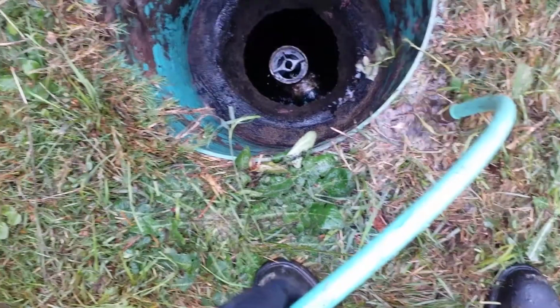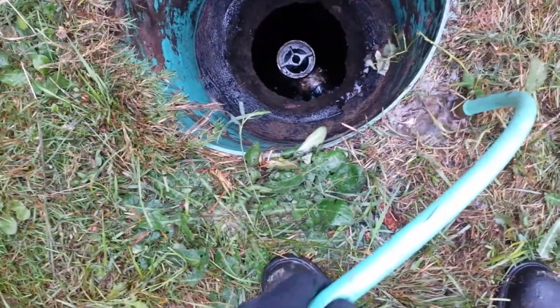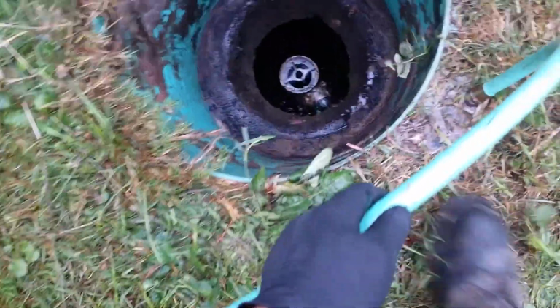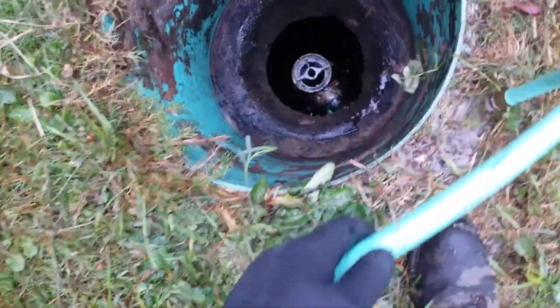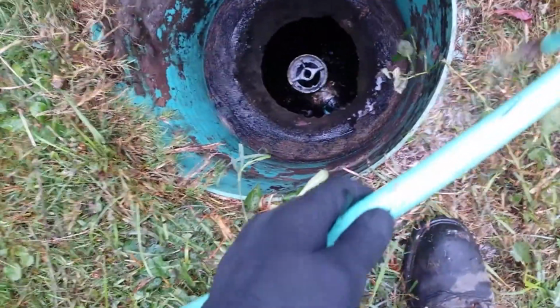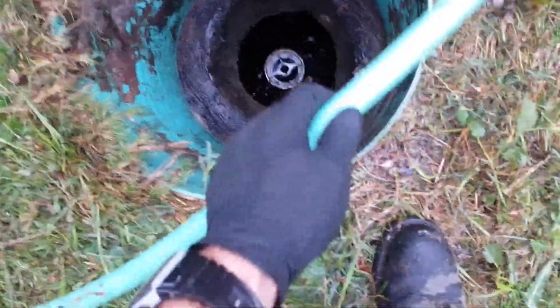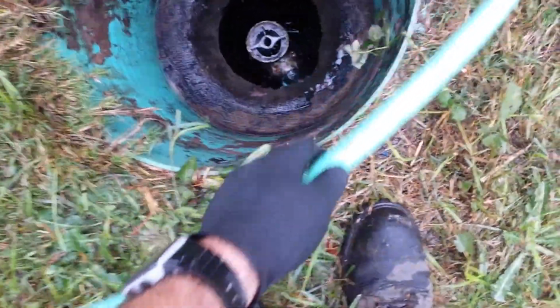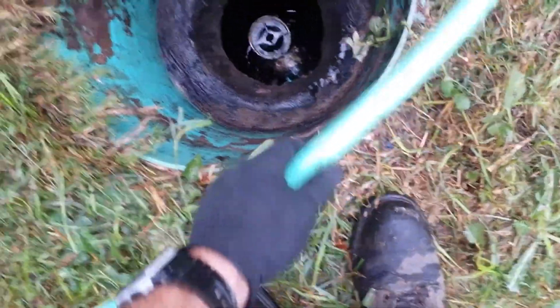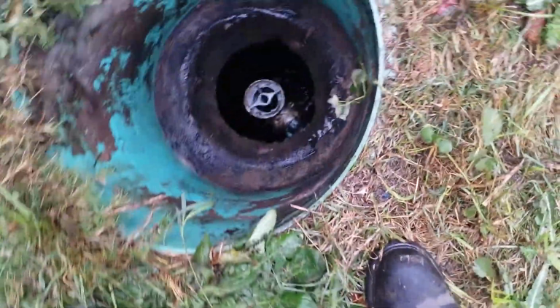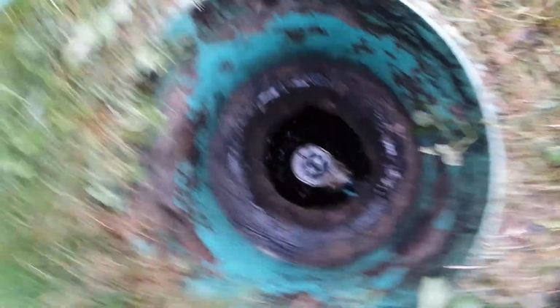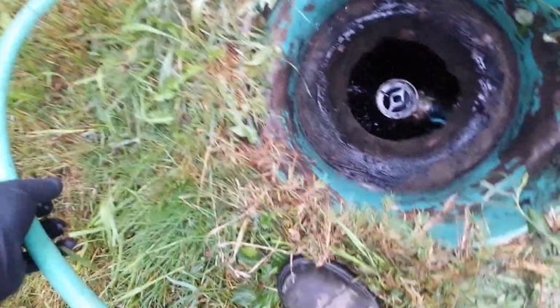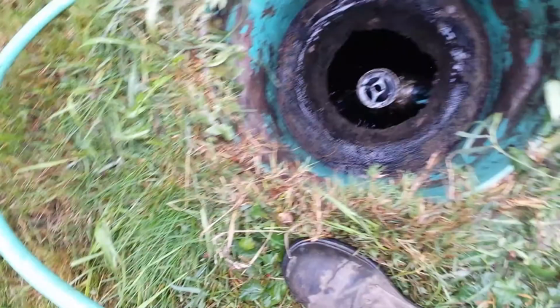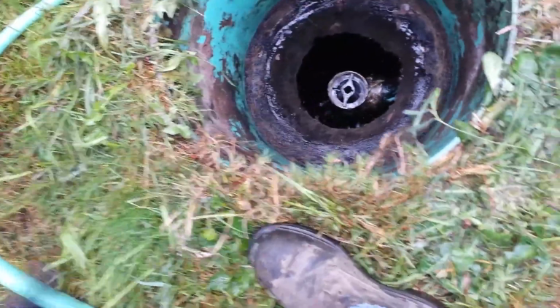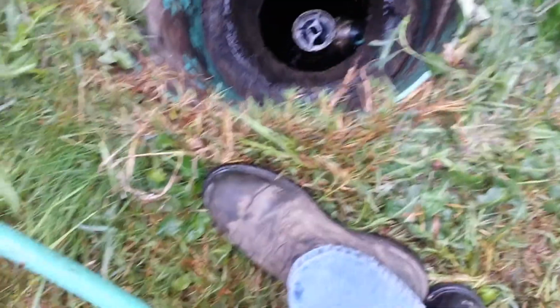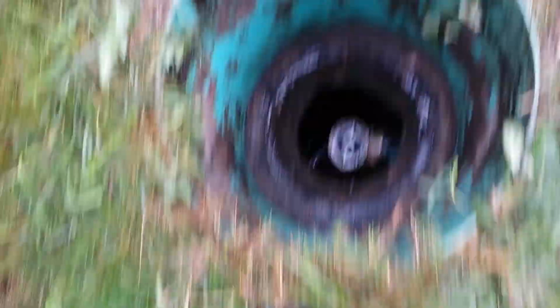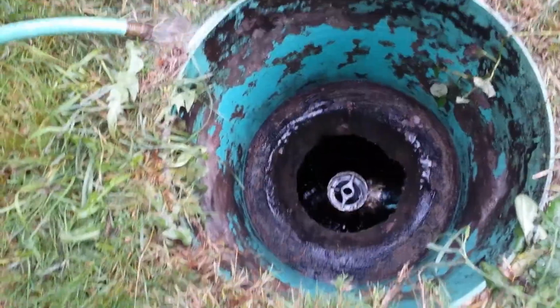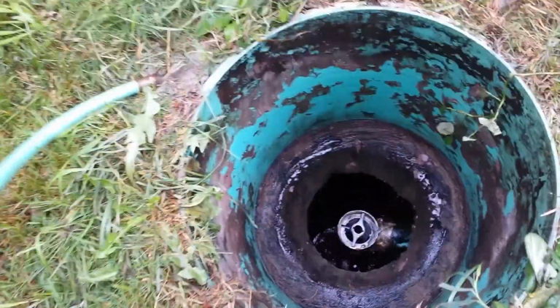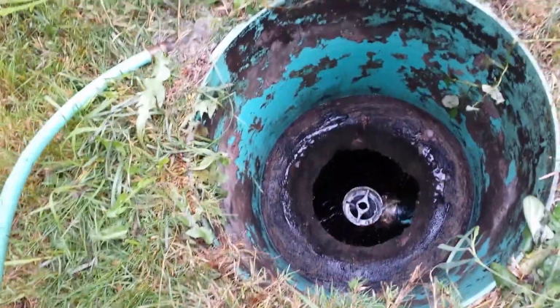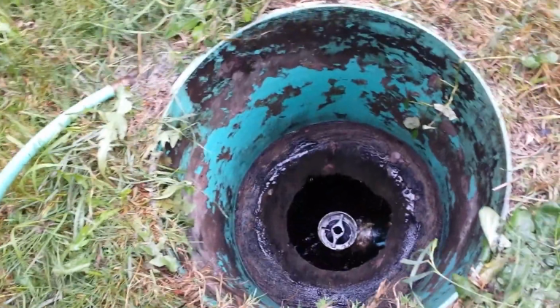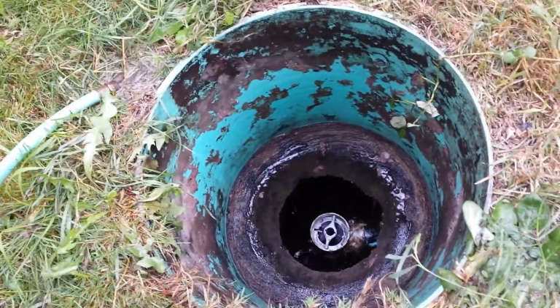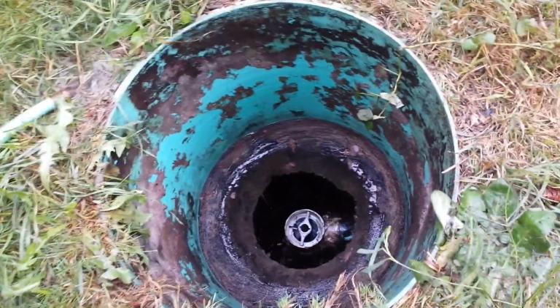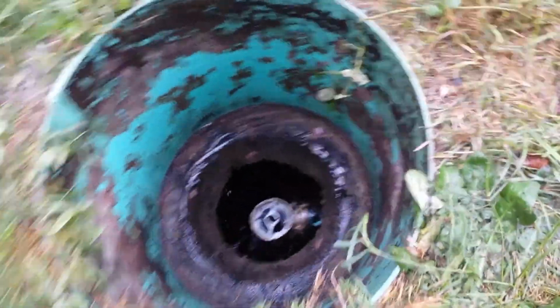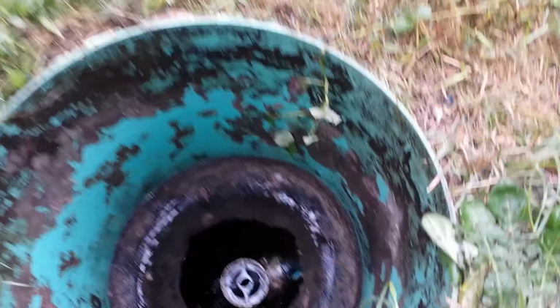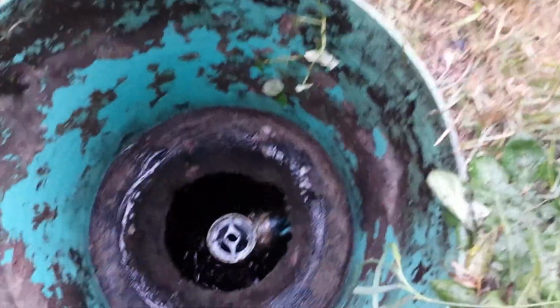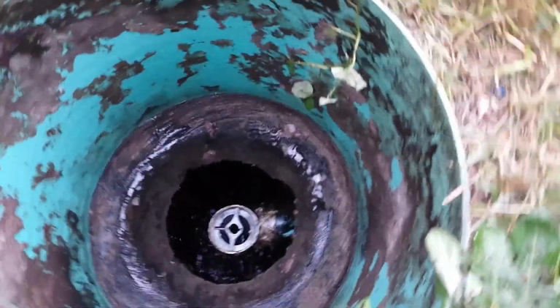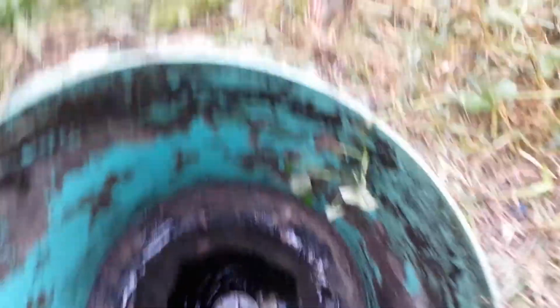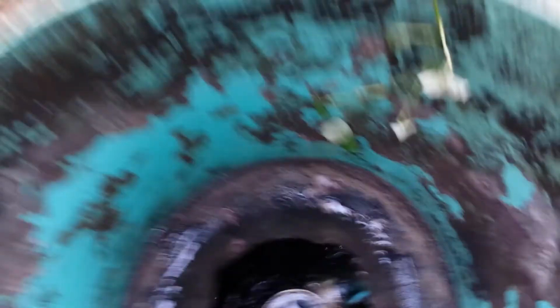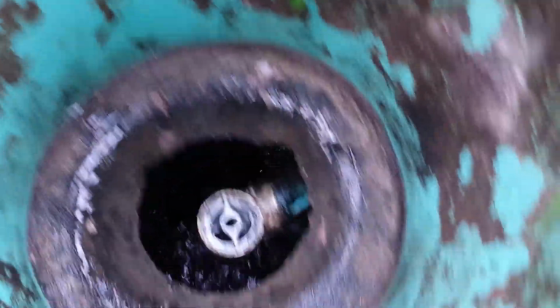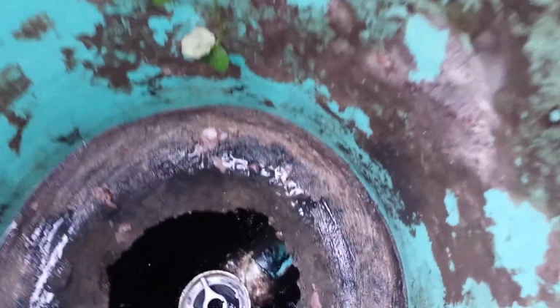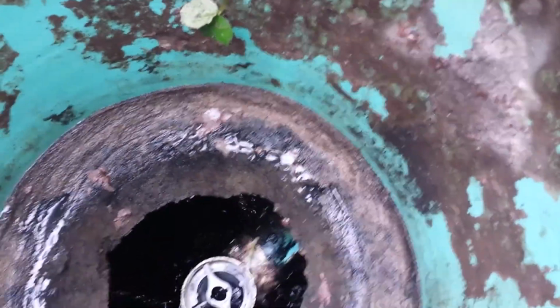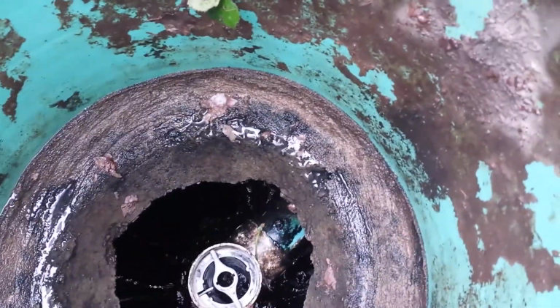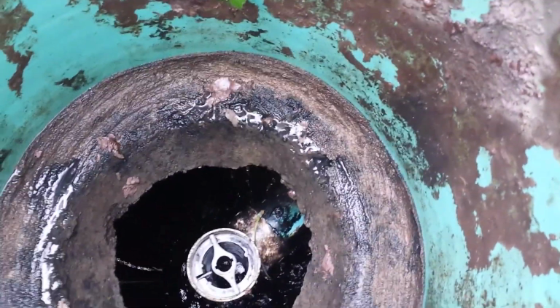If this water starts making it into the tank, that would mean there is a problem with the water tight seal. Some water got in when I did that — you can see water starting to come in right there at that seal.